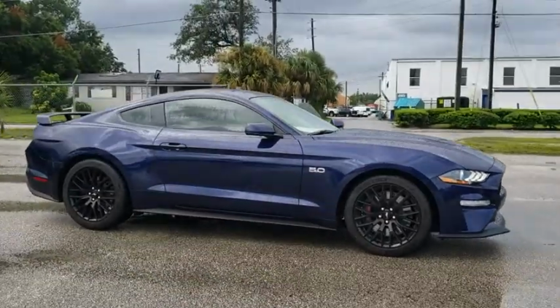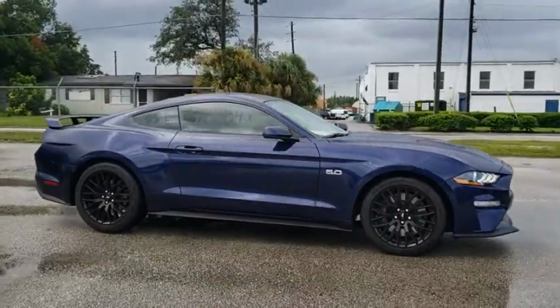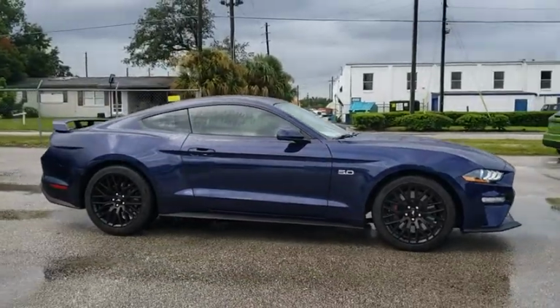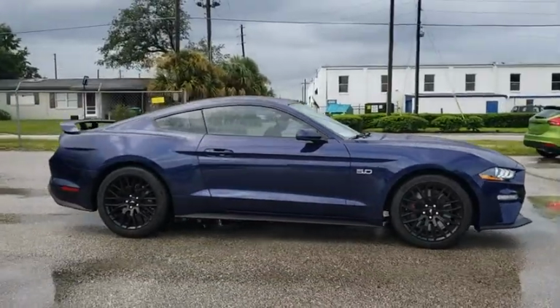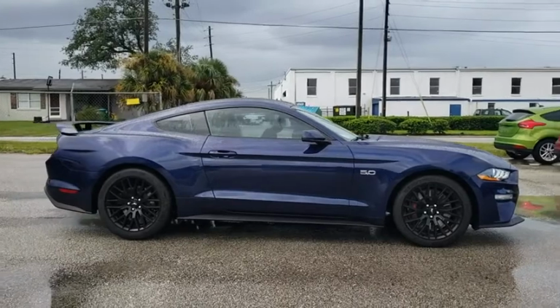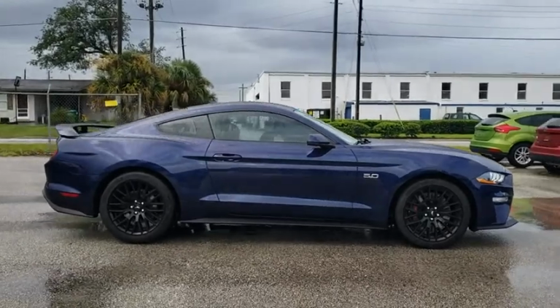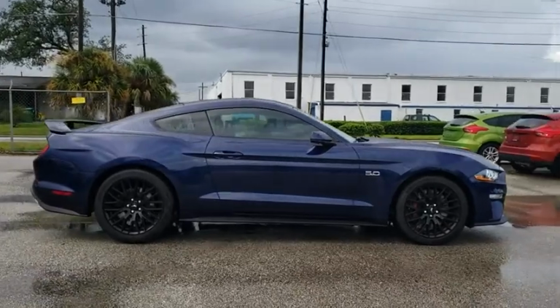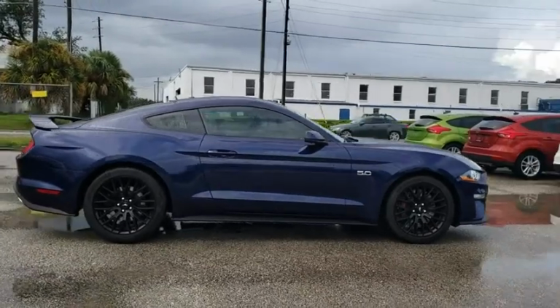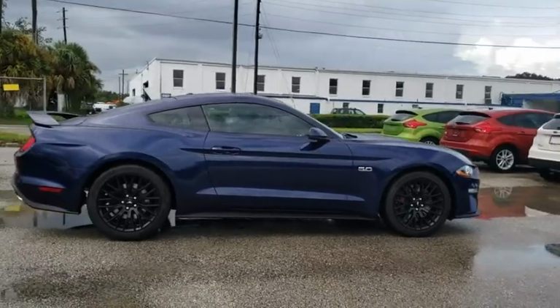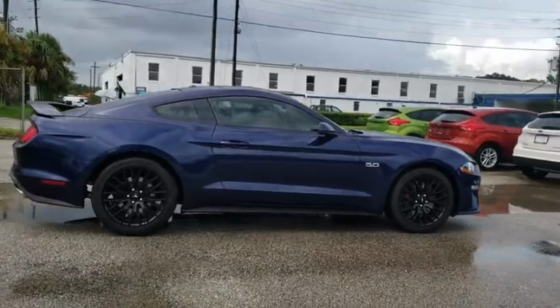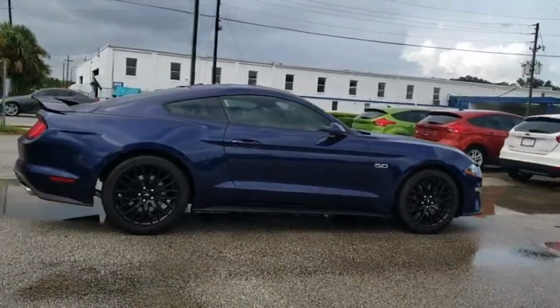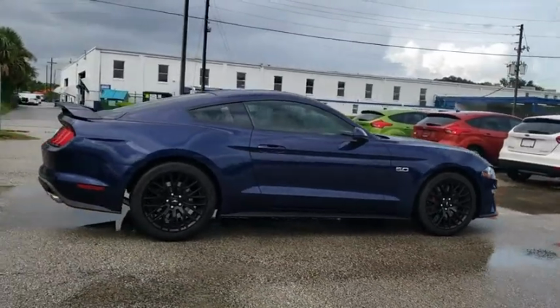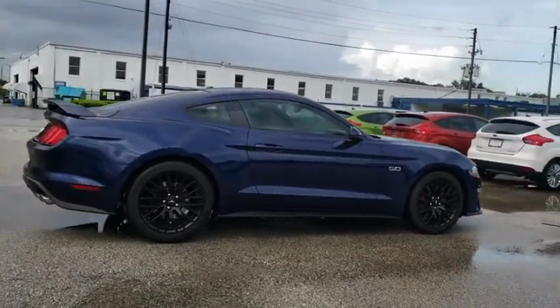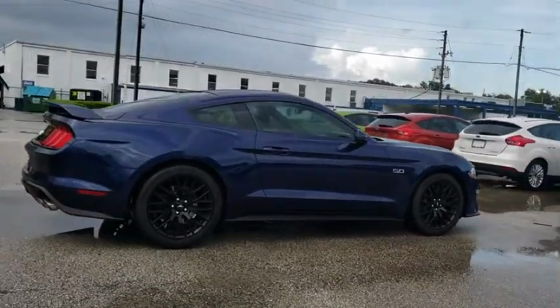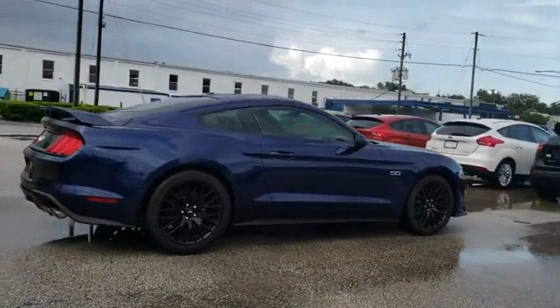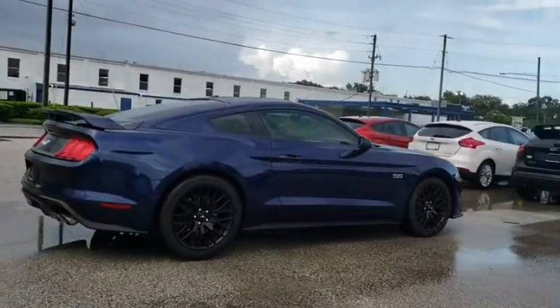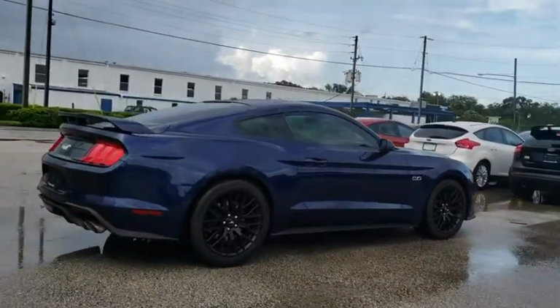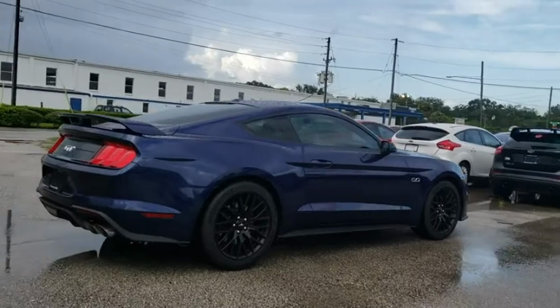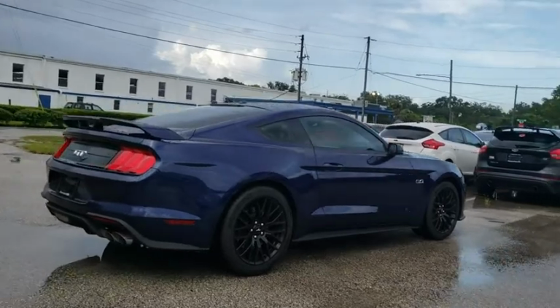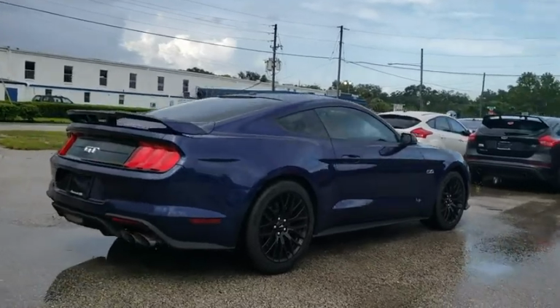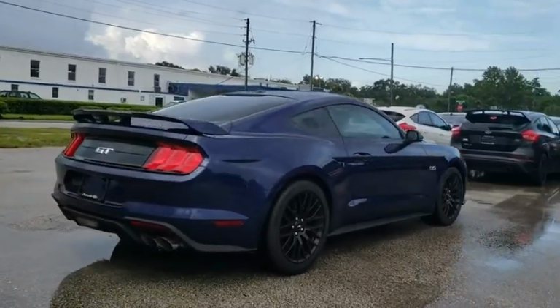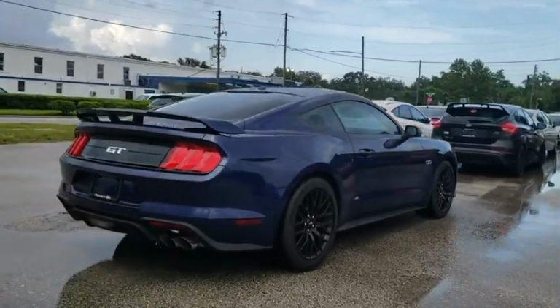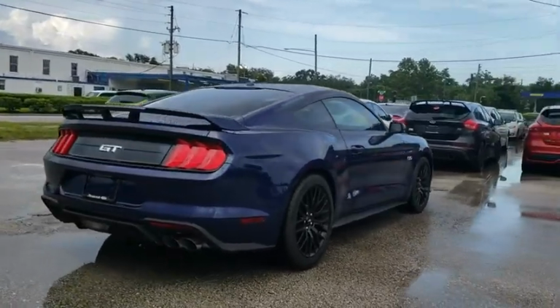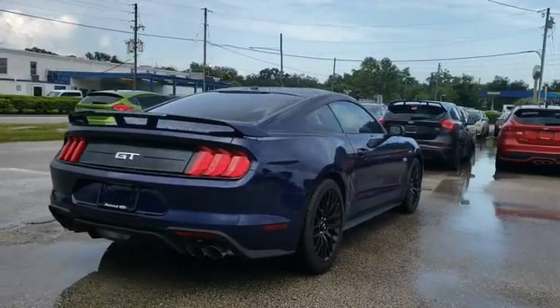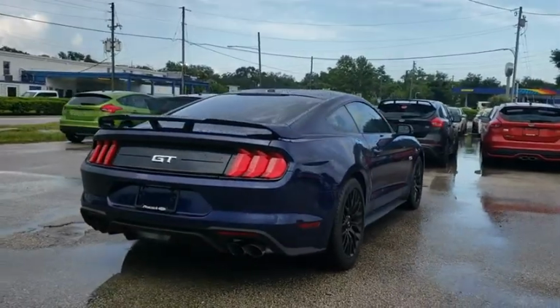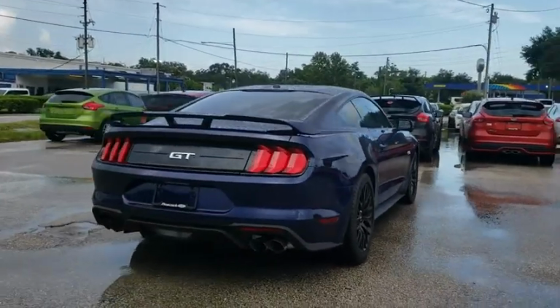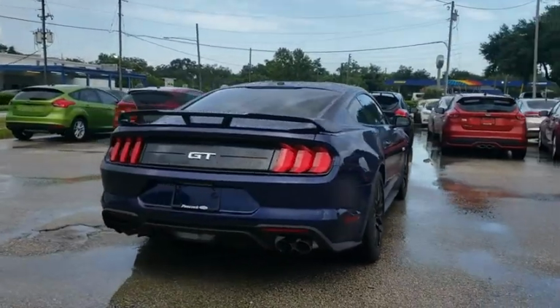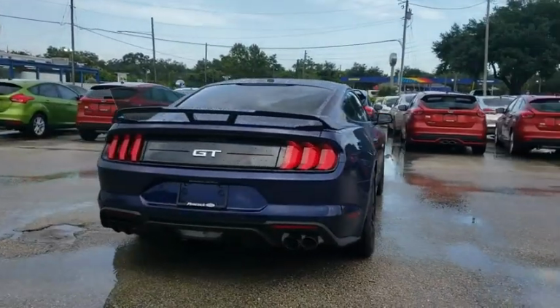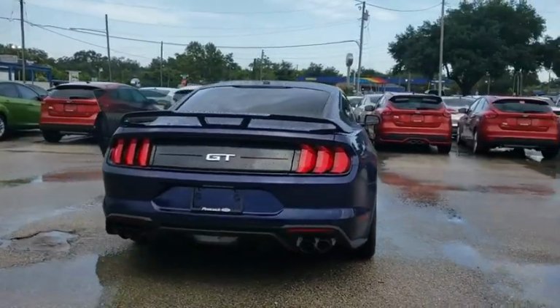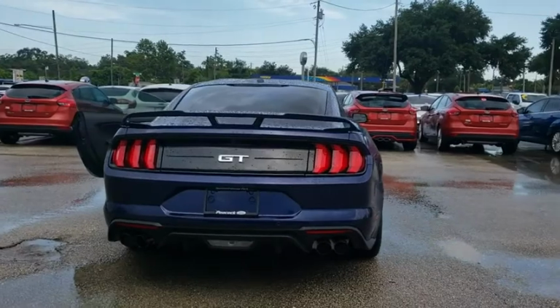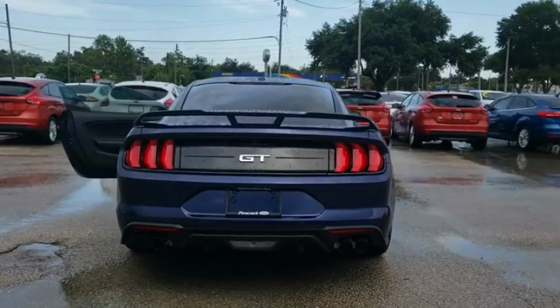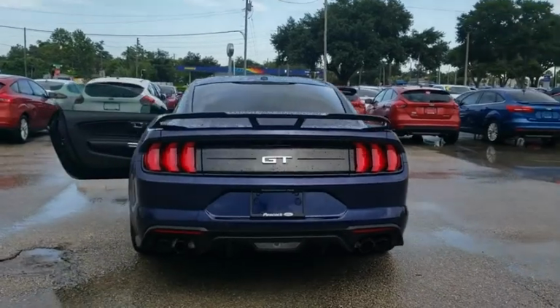Traction control. Power passenger seat. Dual airbags. Alloy wheels. Power steering. AM FM stereo with CD player. Four wheel disc brakes. Universal garage door opener. Trip computer. Heated front seat.